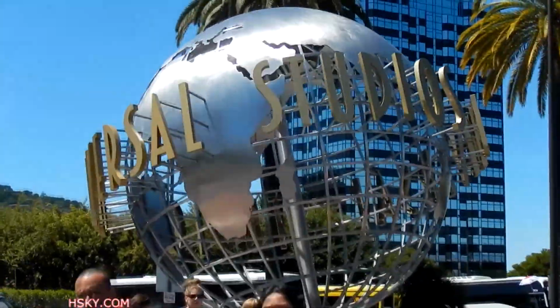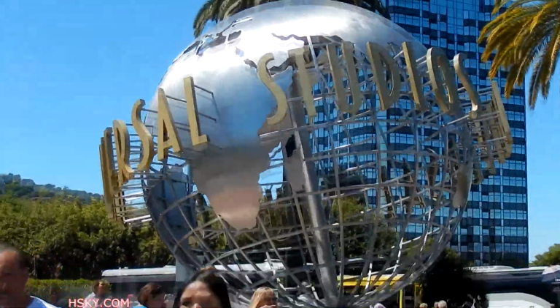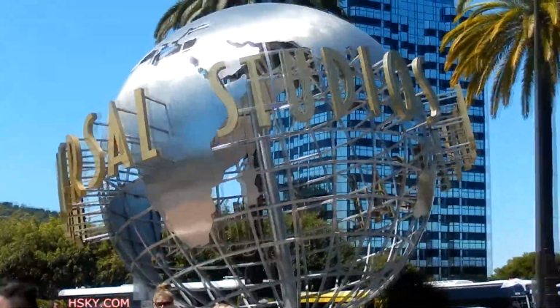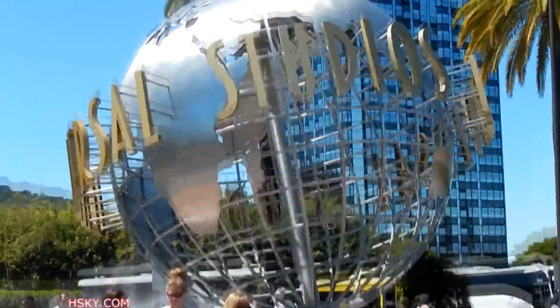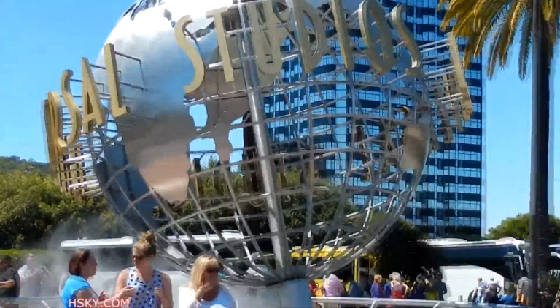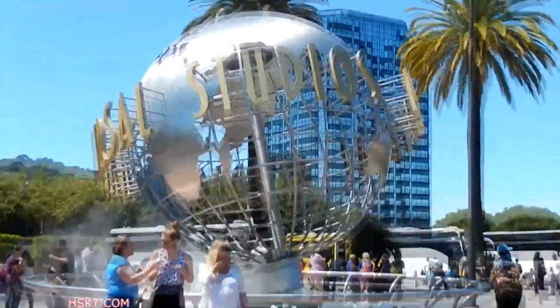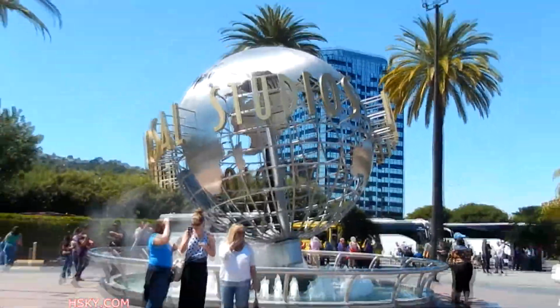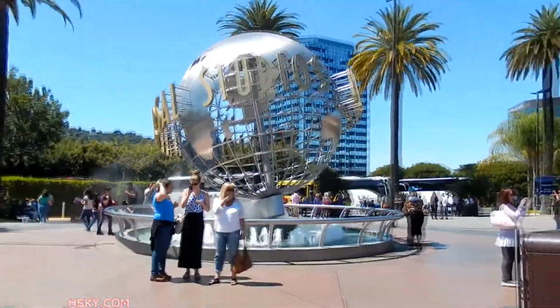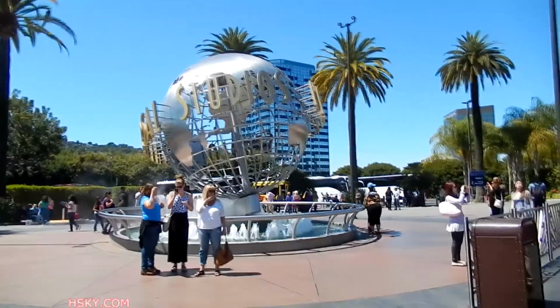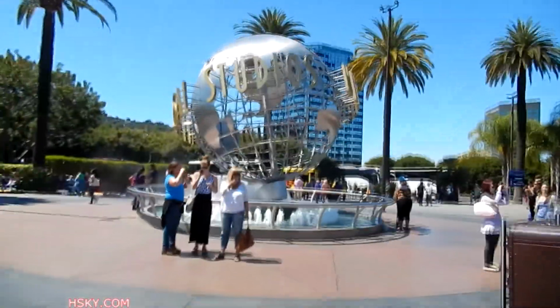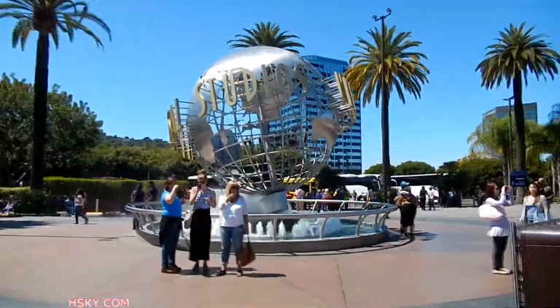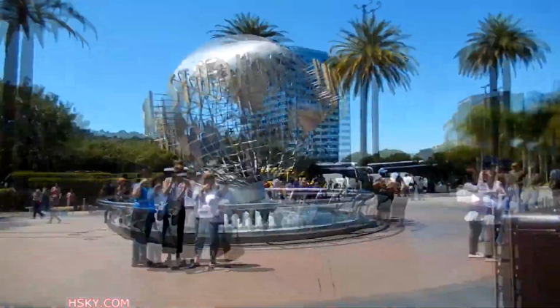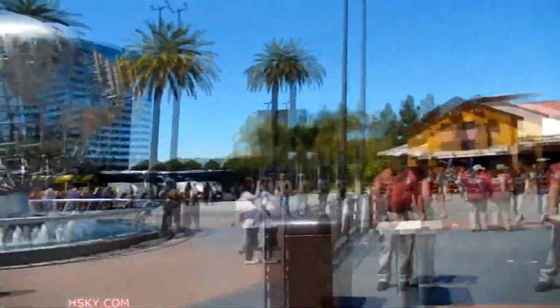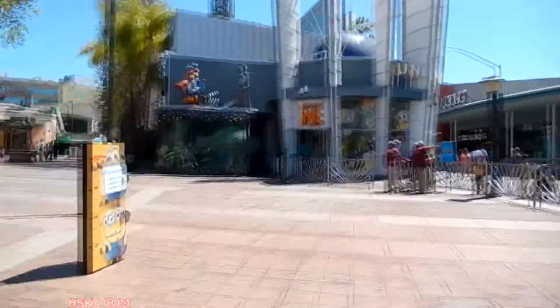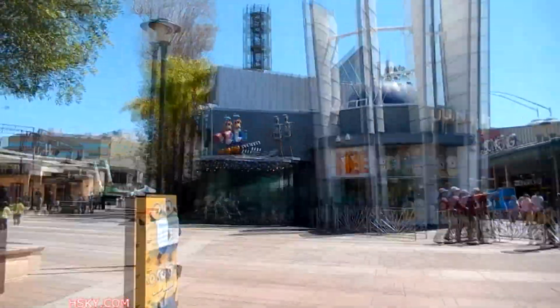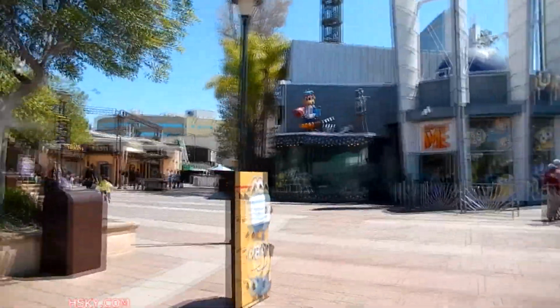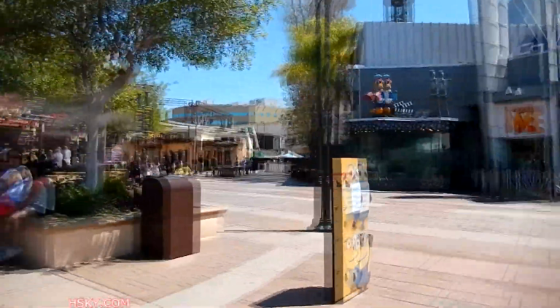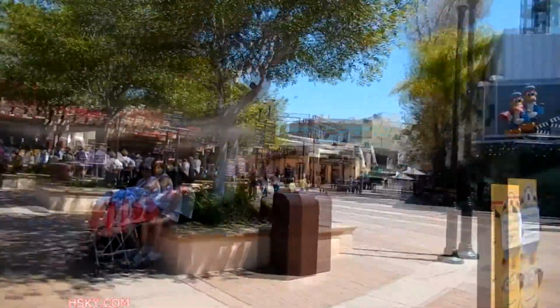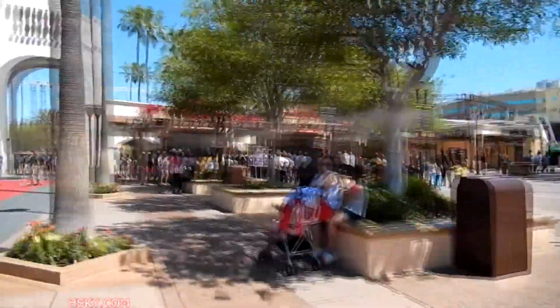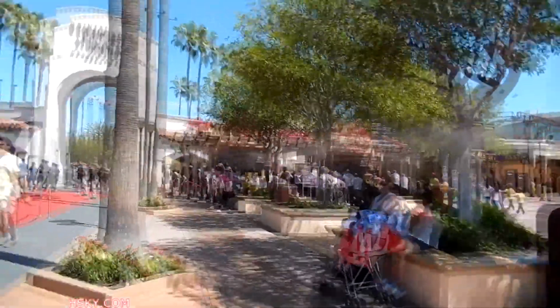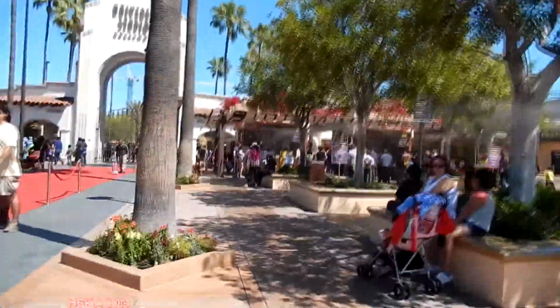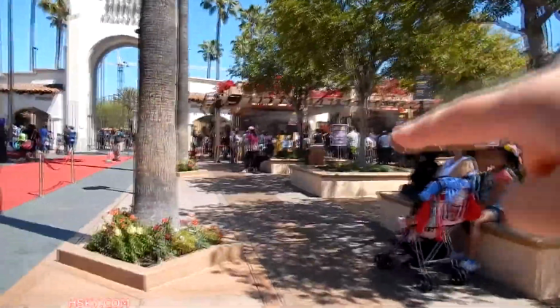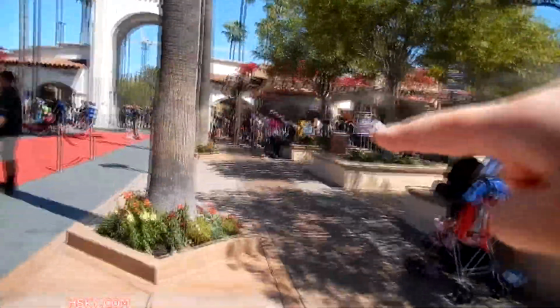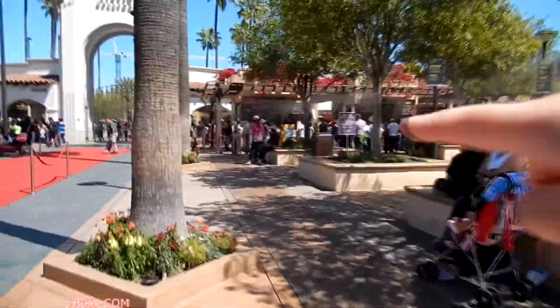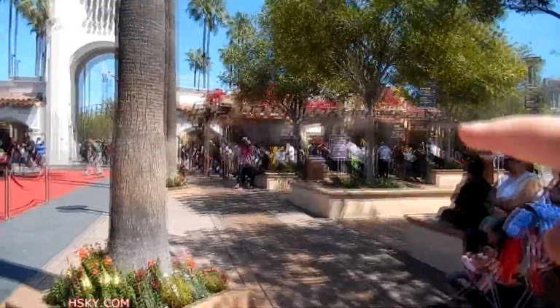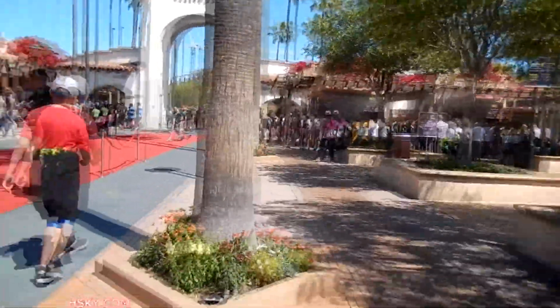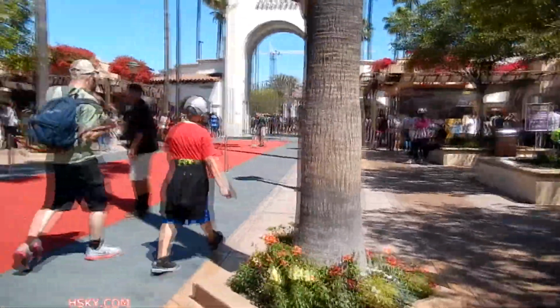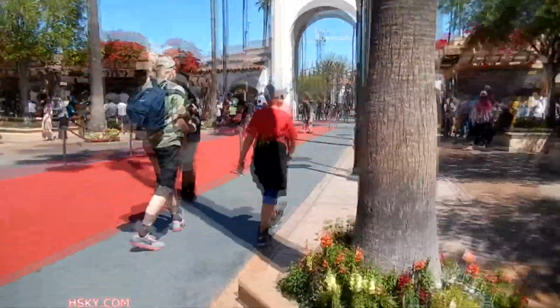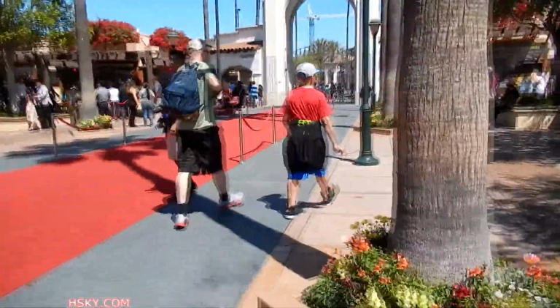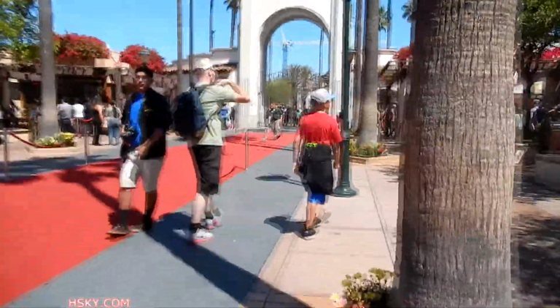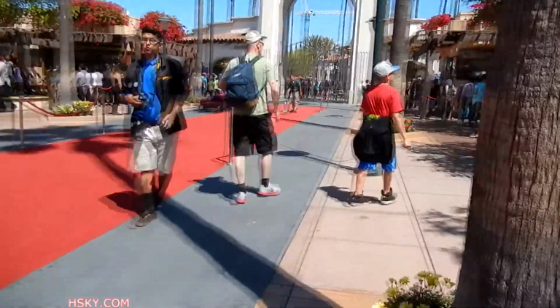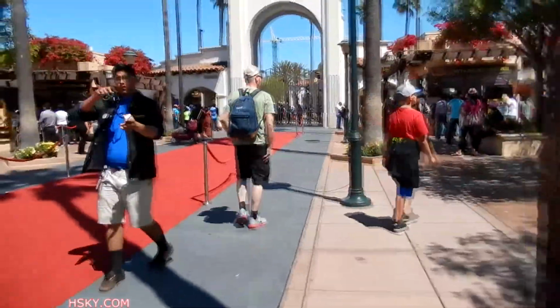This is the Universal Studios Globe, and that's the Hilton. And over there is where you get the ticket booth, but we have the annual pass so we can go right ahead.